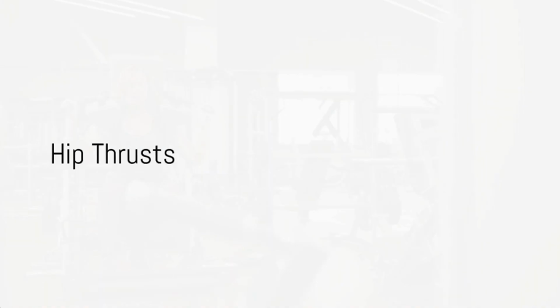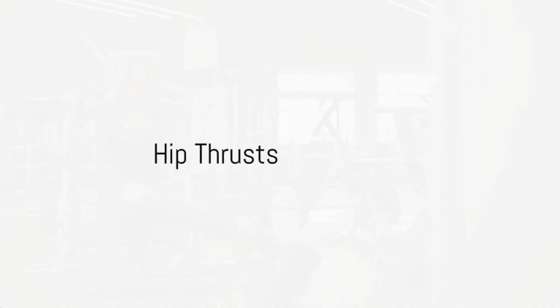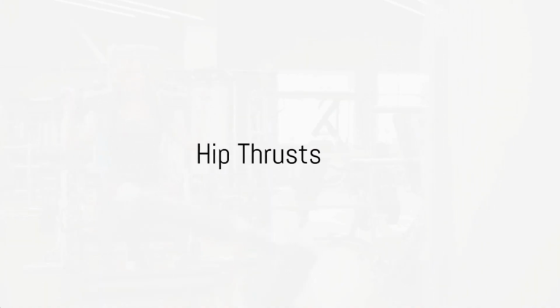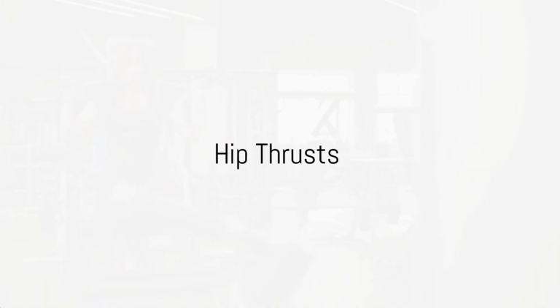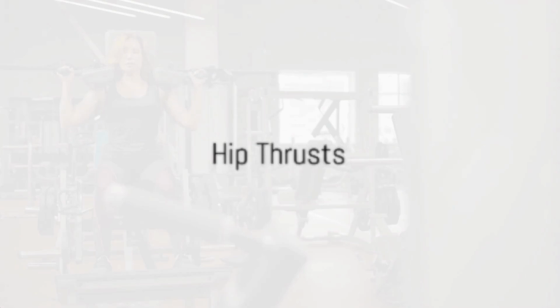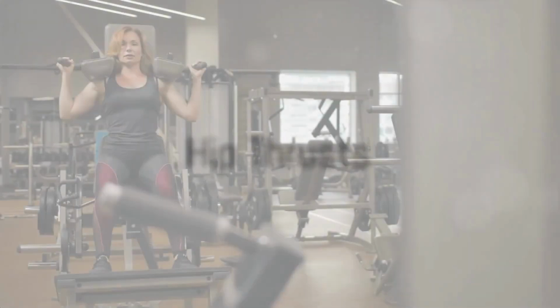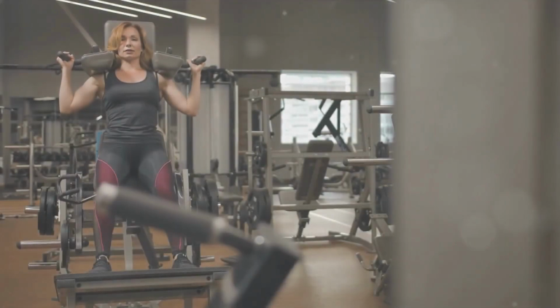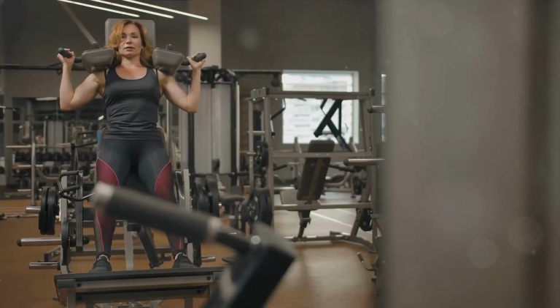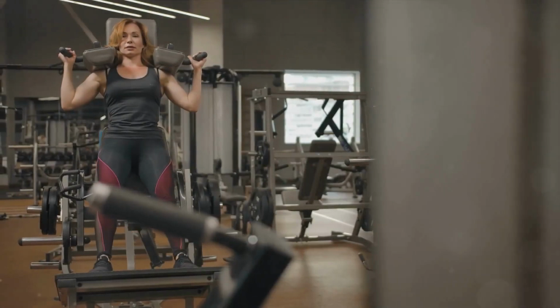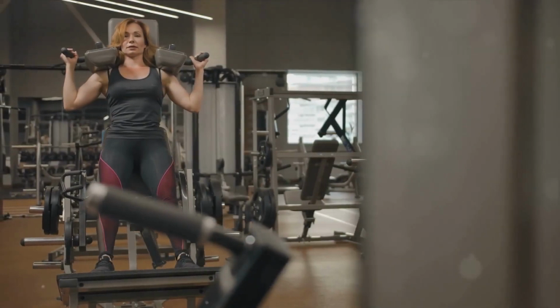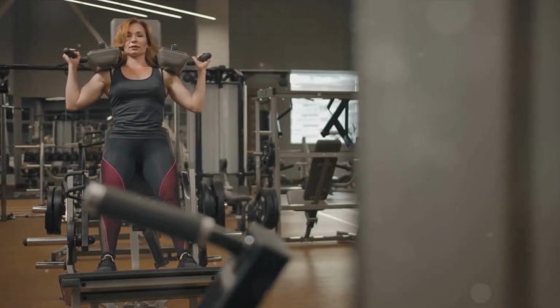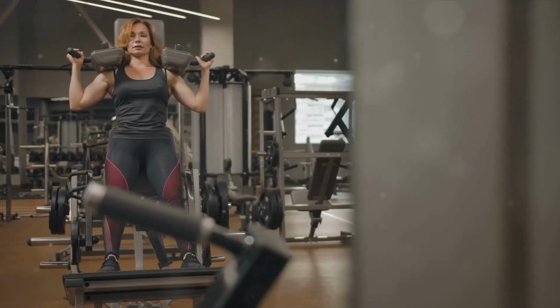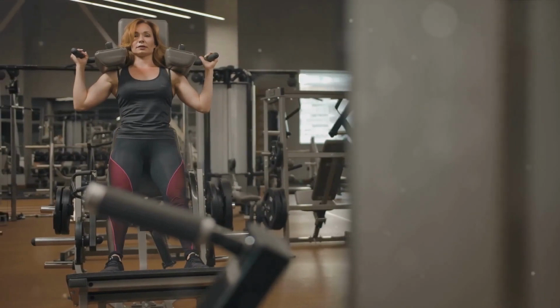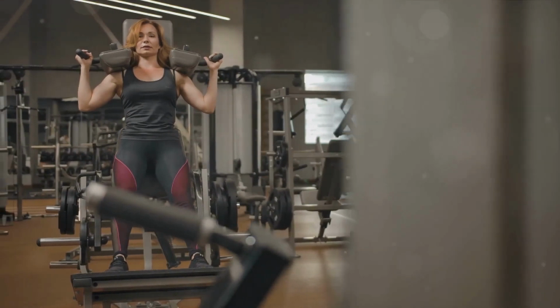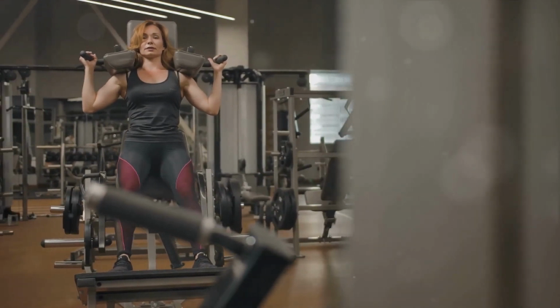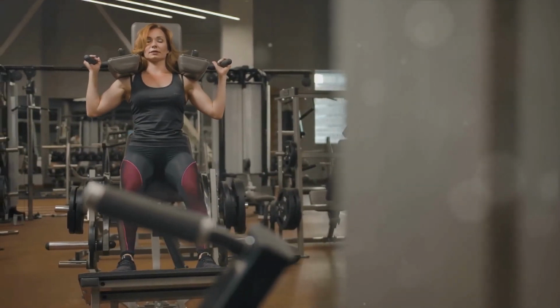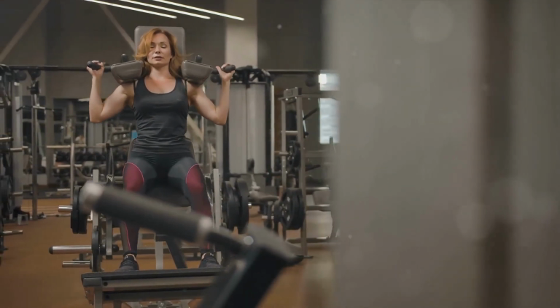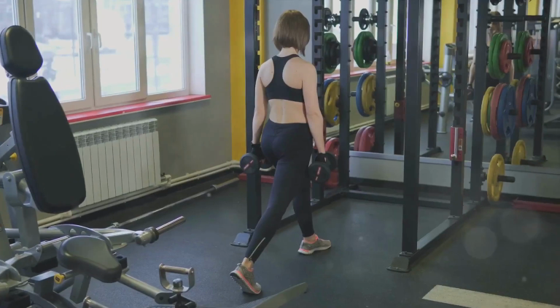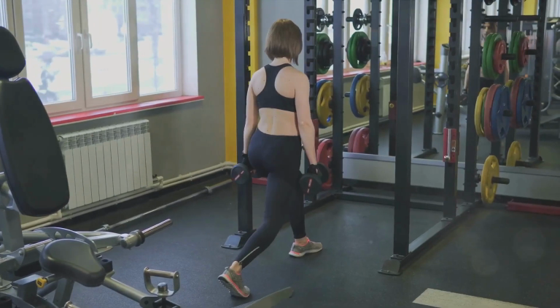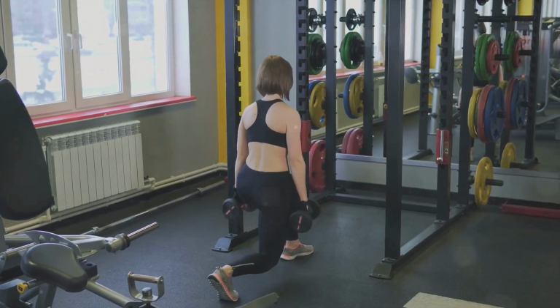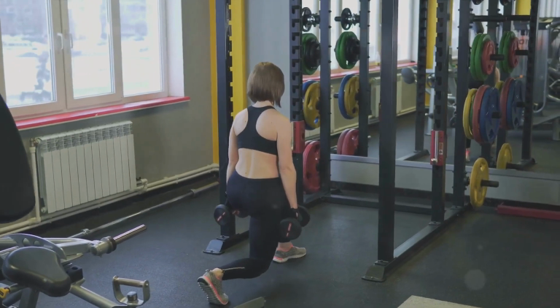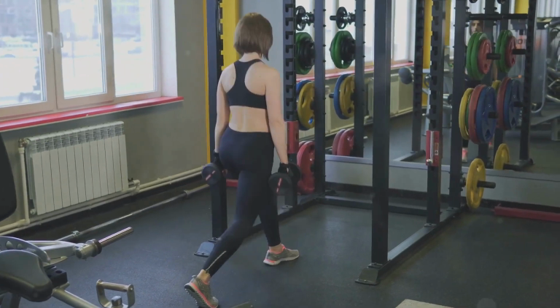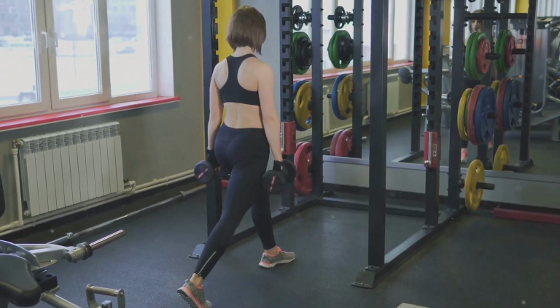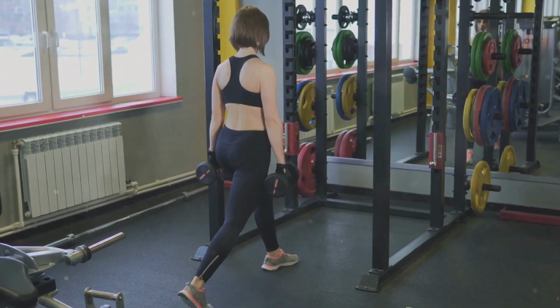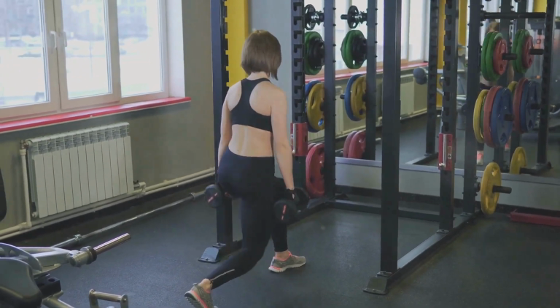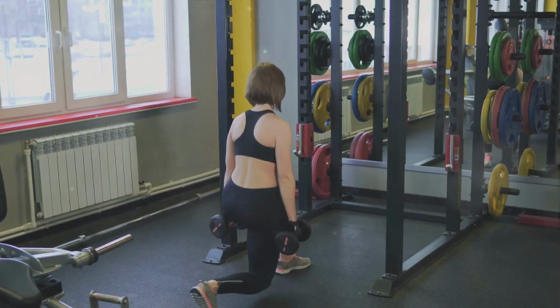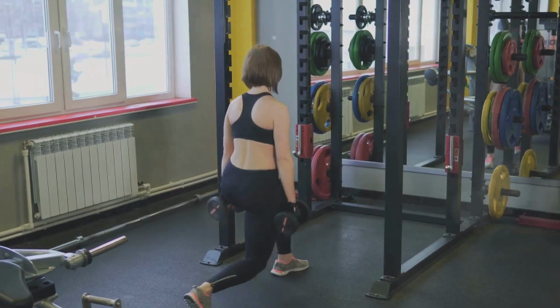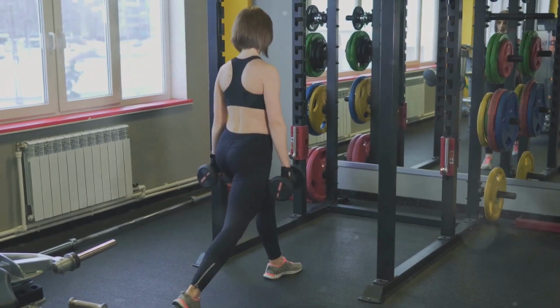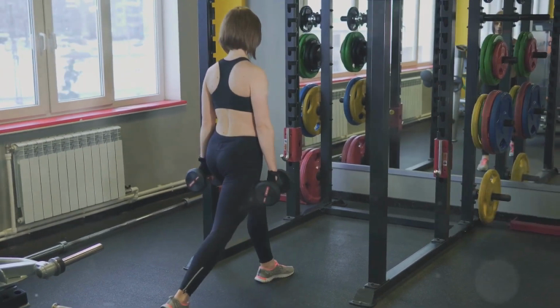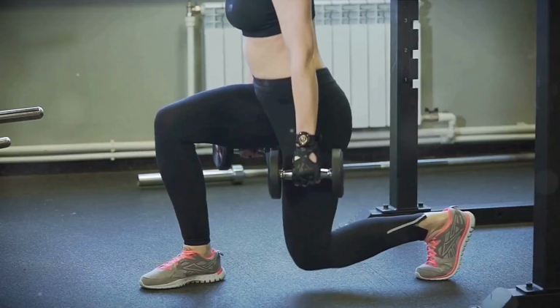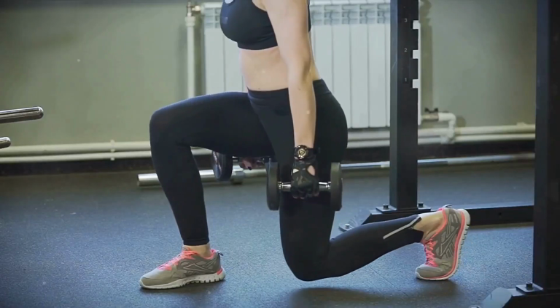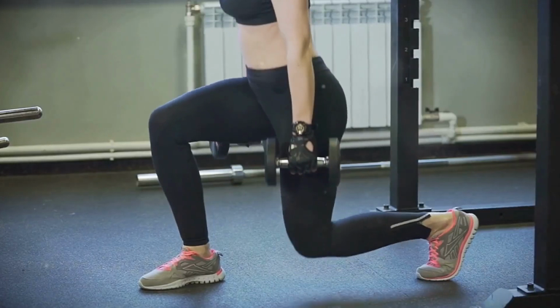For hip thrusts, sit on the ground with a bench behind you, leaning back against the bench so that your shoulder blades are near the top. Drive through your feet, lifting your hips, and squeeze your glutes at the peak. Lower back down and repeat.